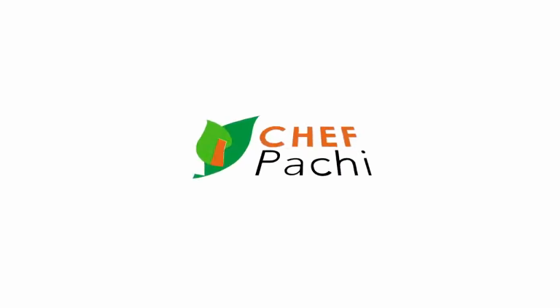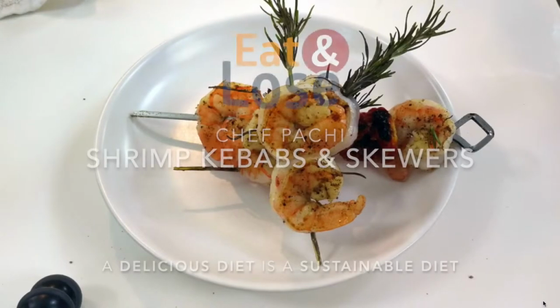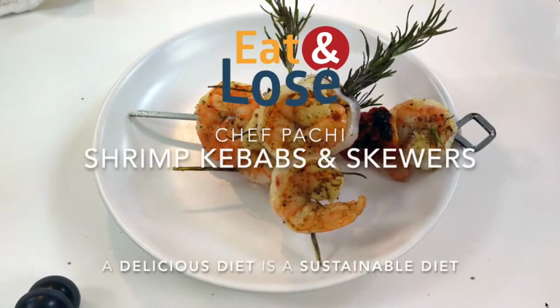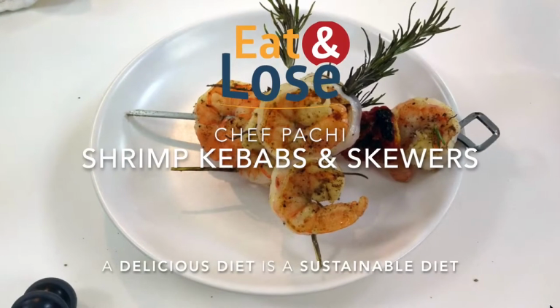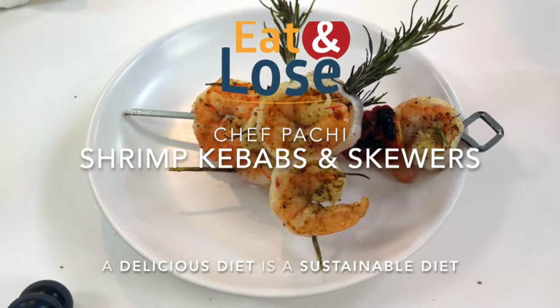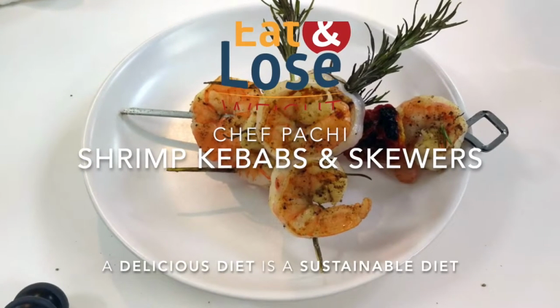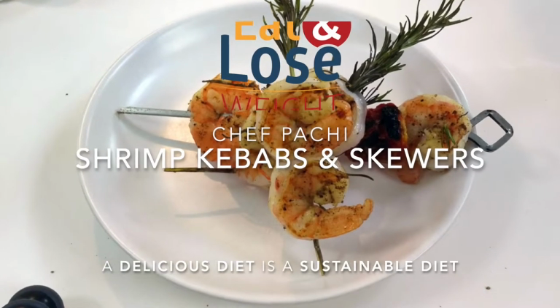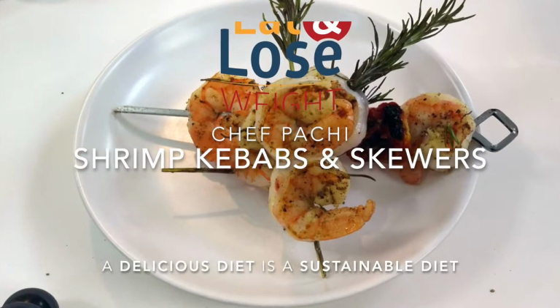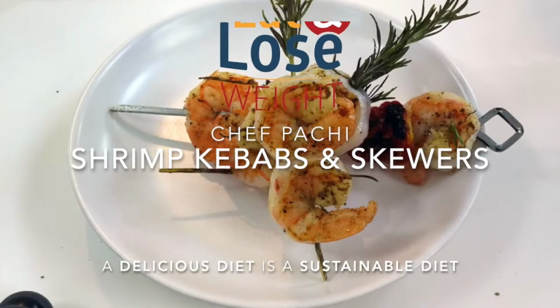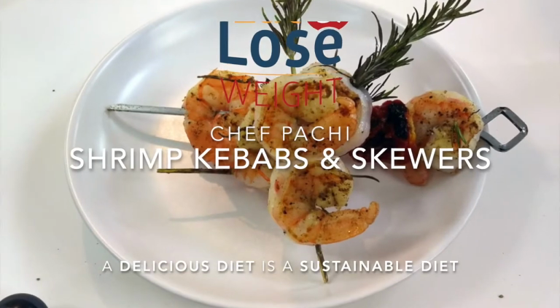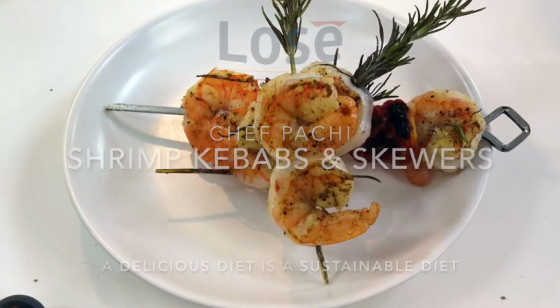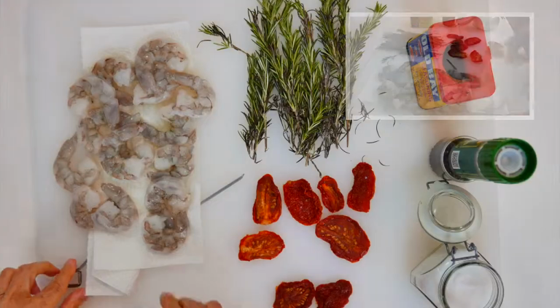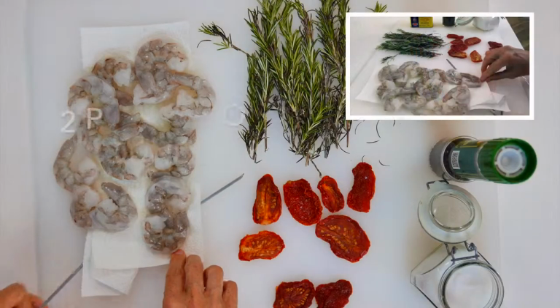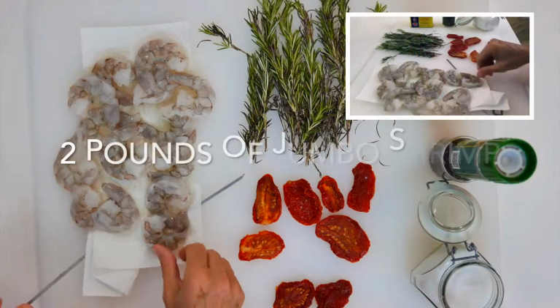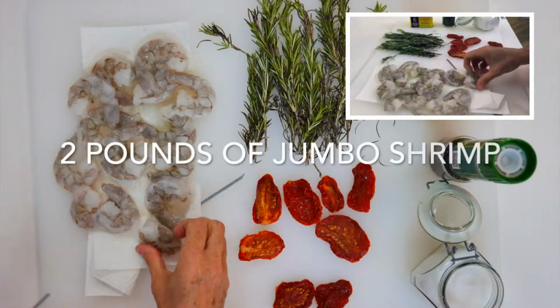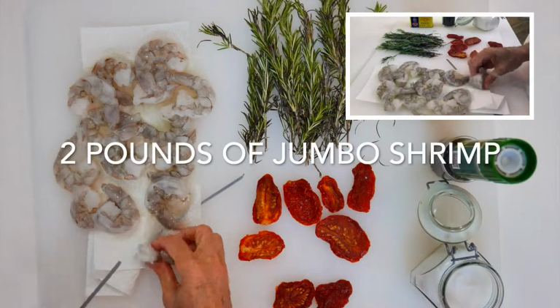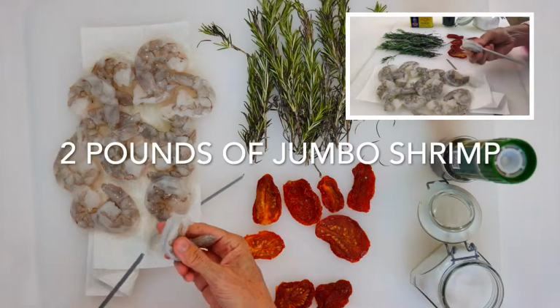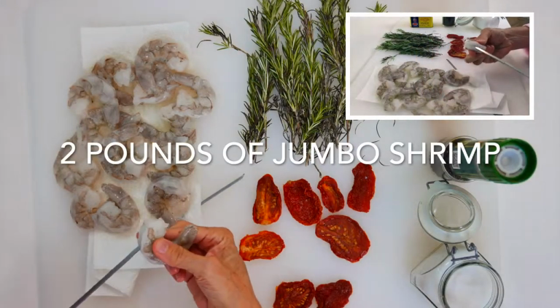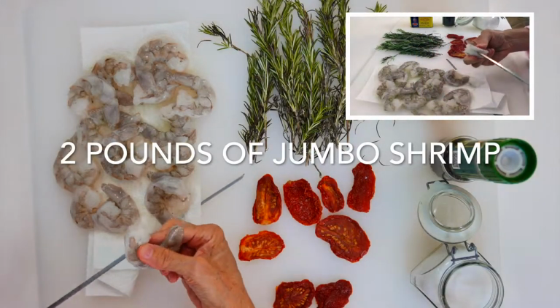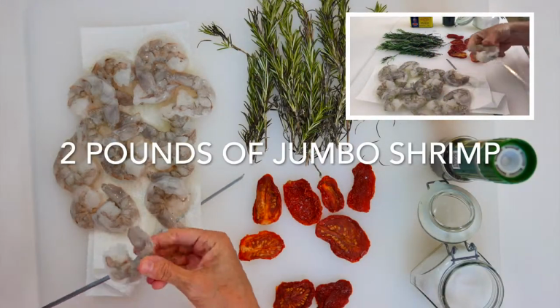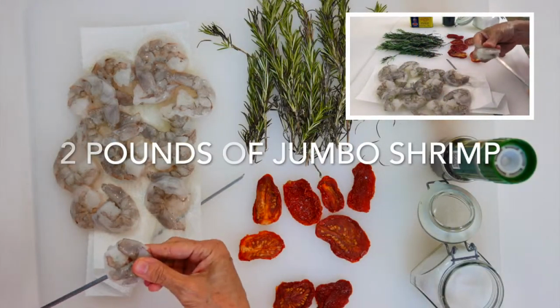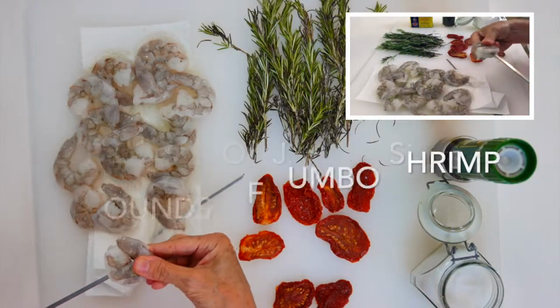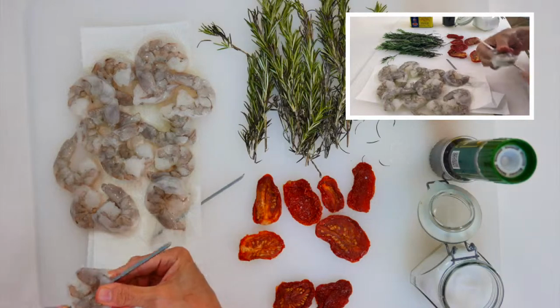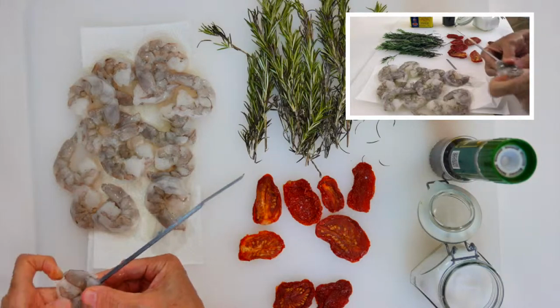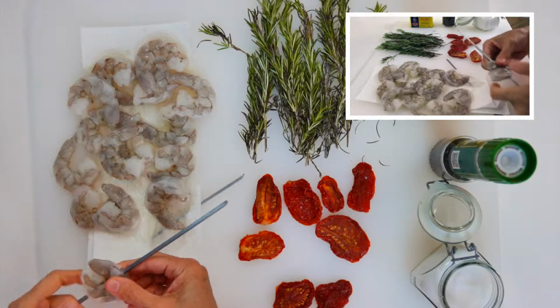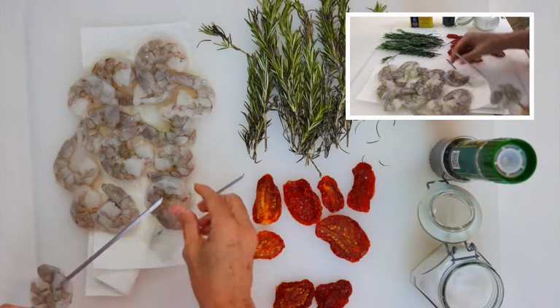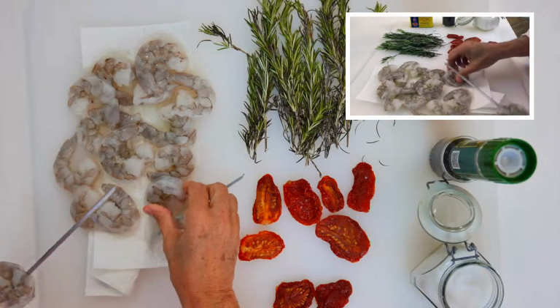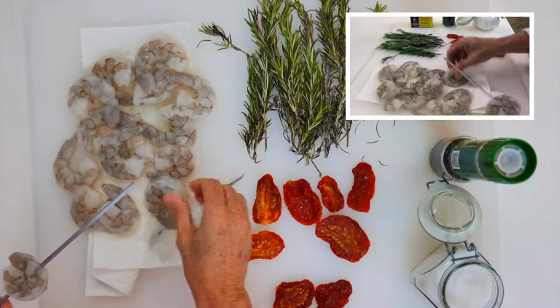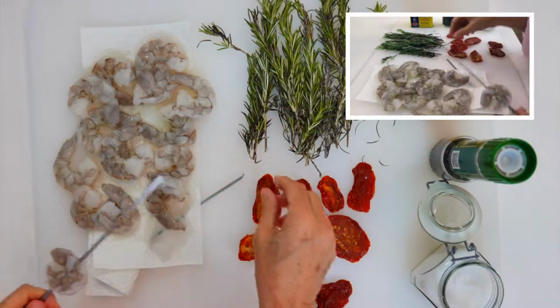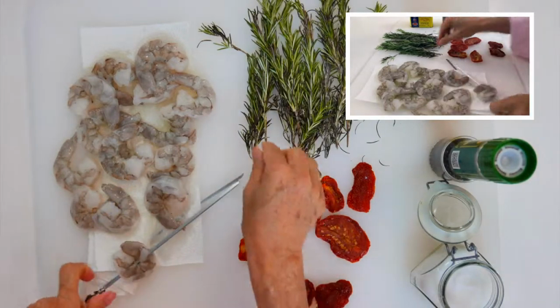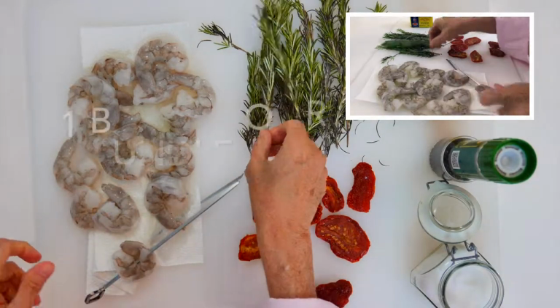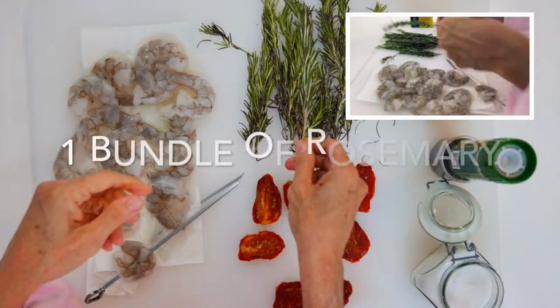Hi! With Chef Pachi today we have some beautiful shrimp kebabs and scoors. You can make either one, two or three in each kebab.